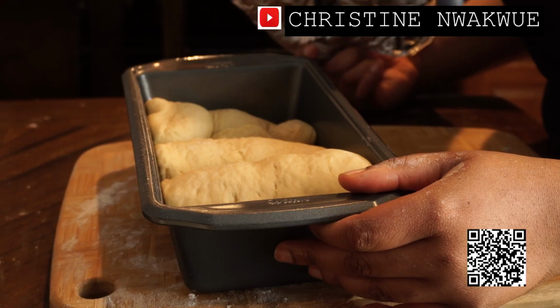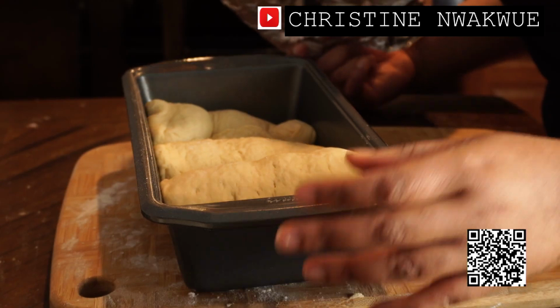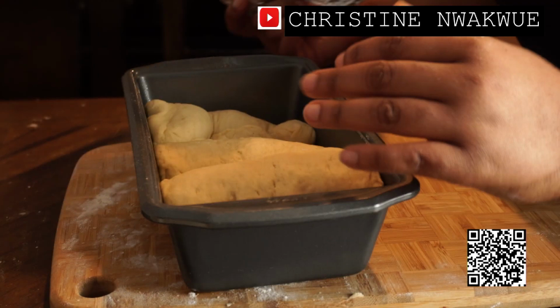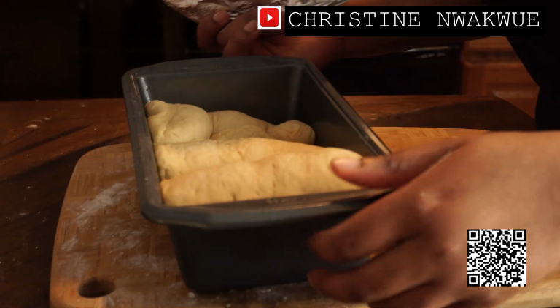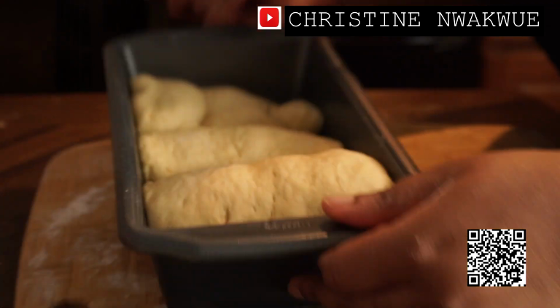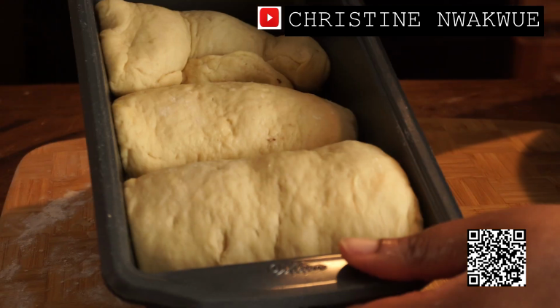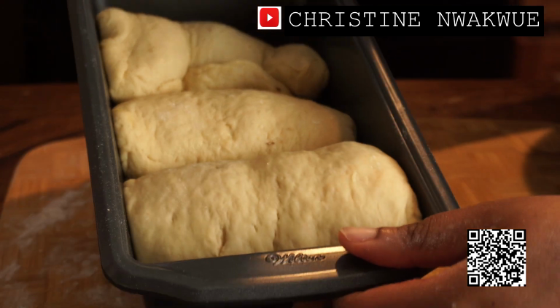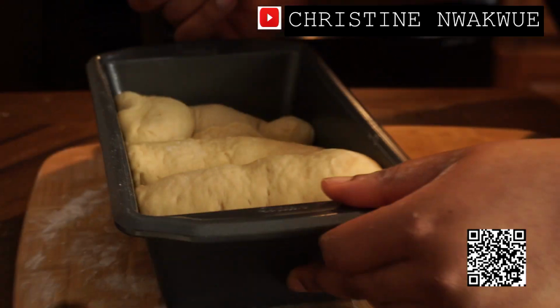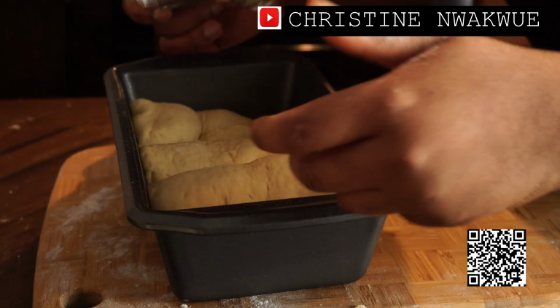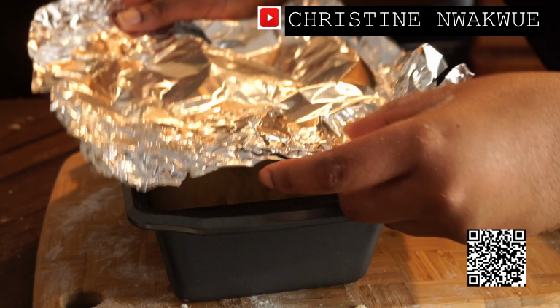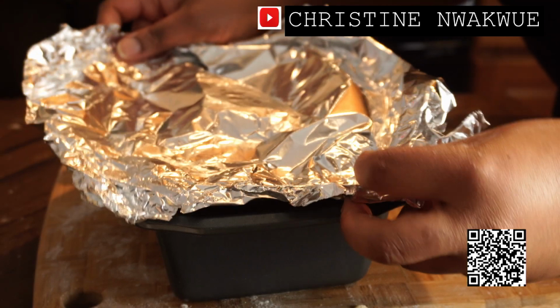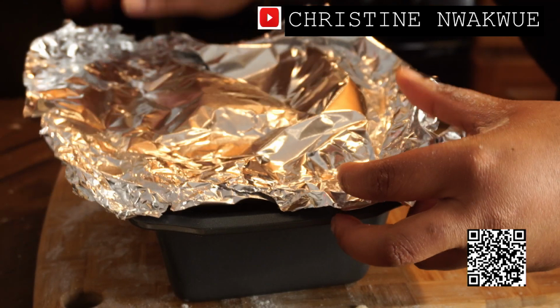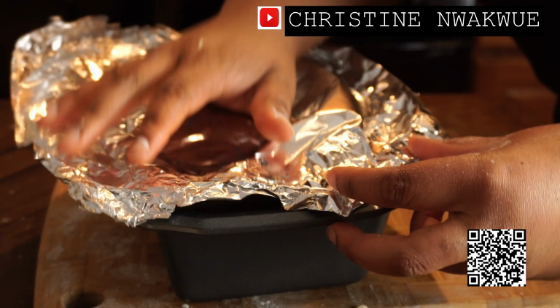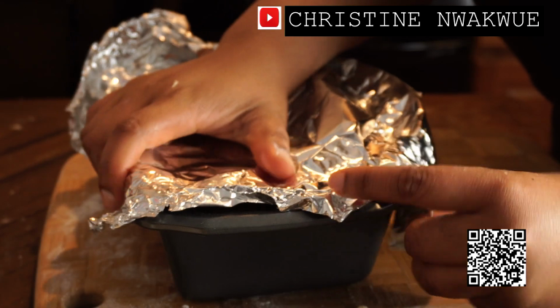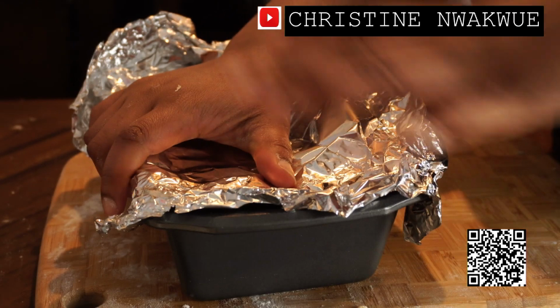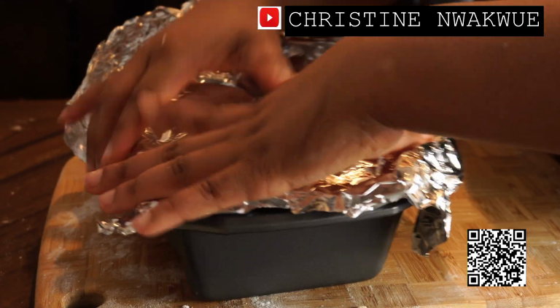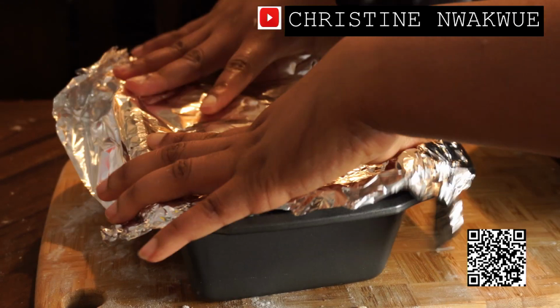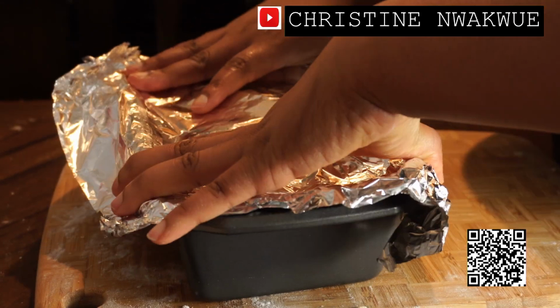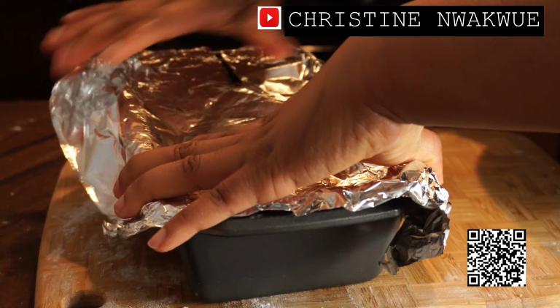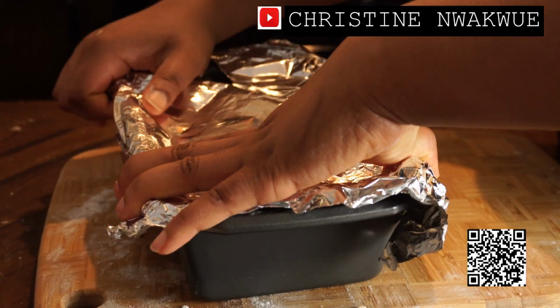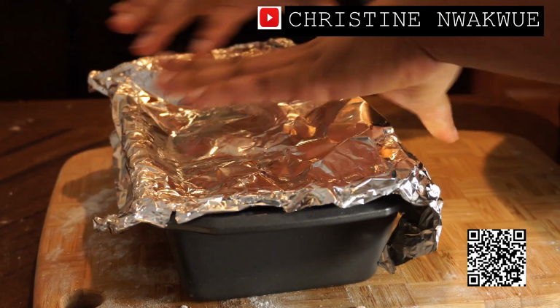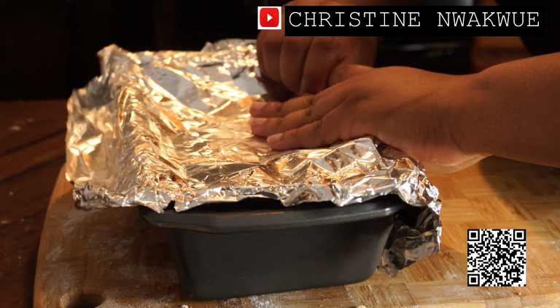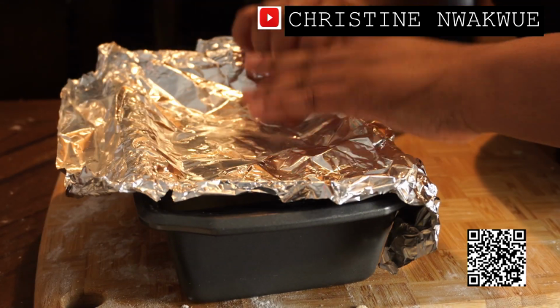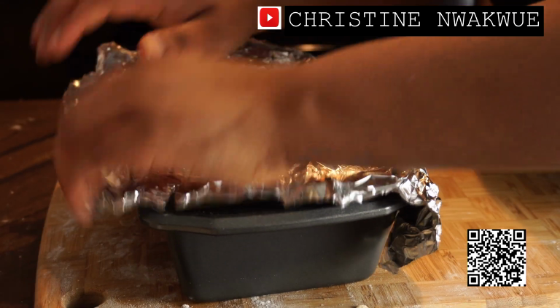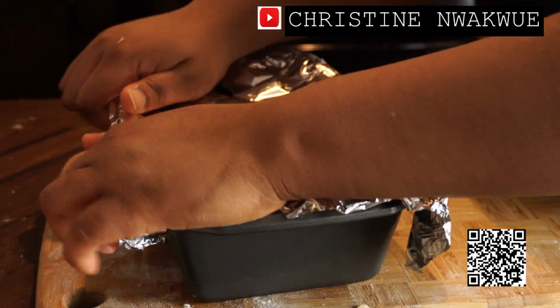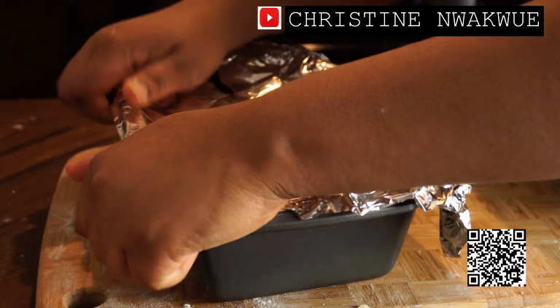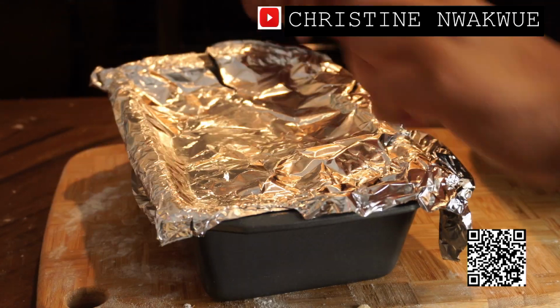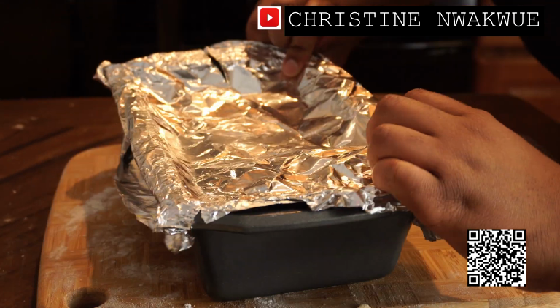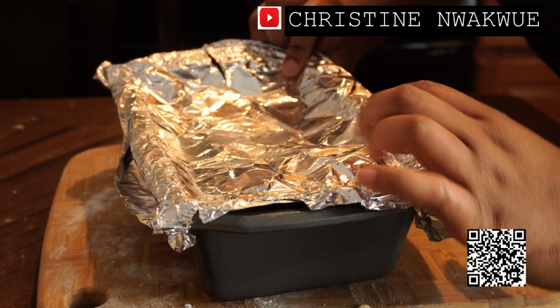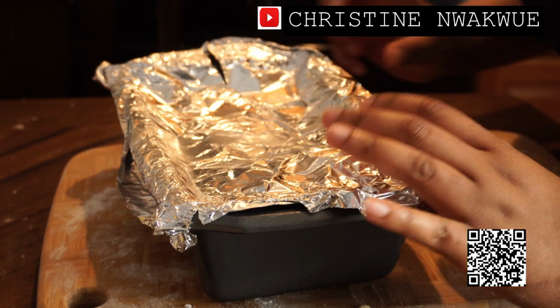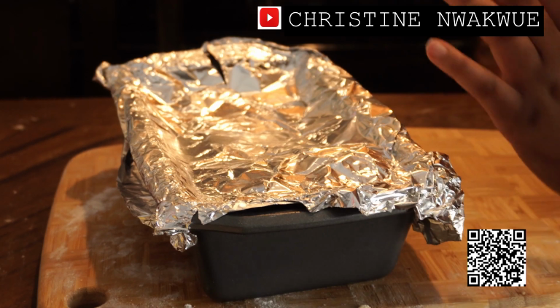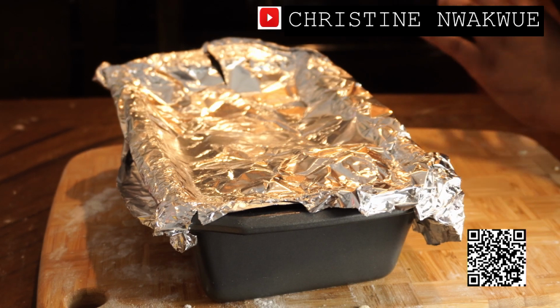I'm going to proof it for about 30 minutes in a warm place, and then I'll bake.